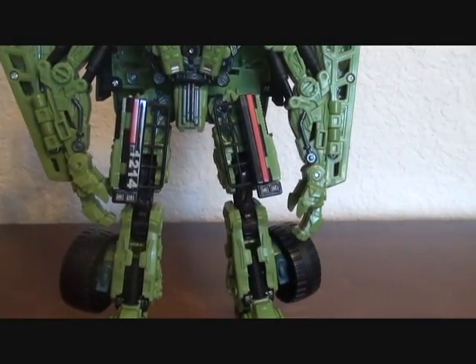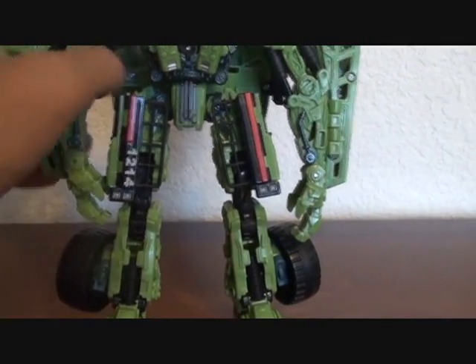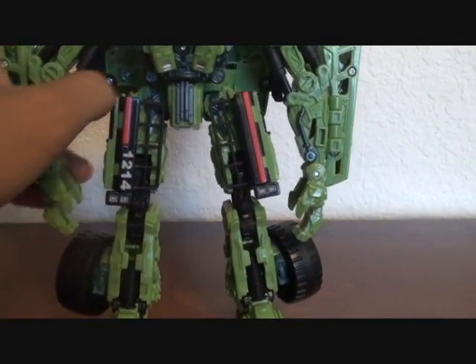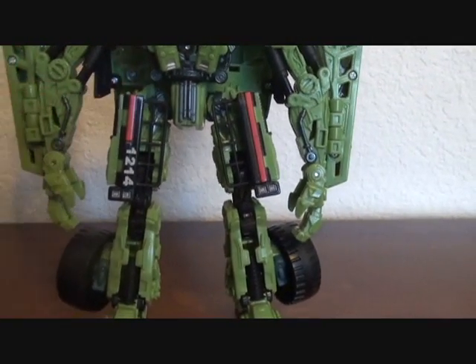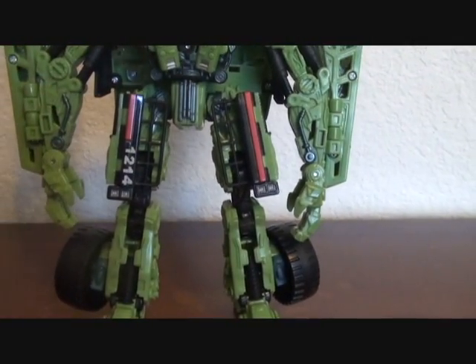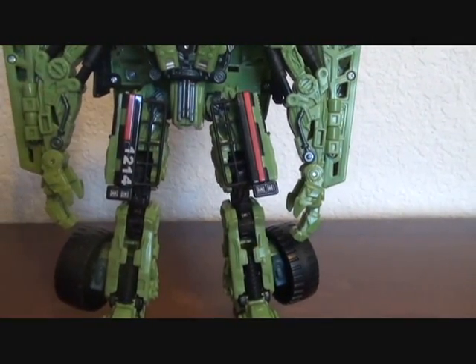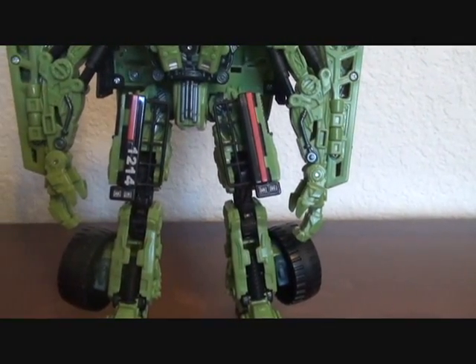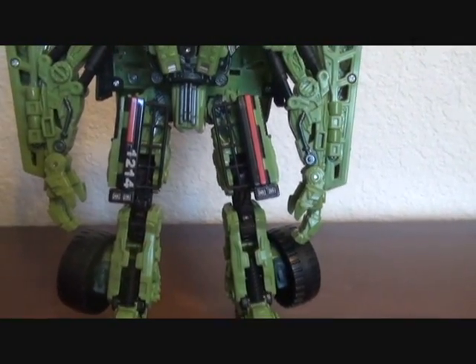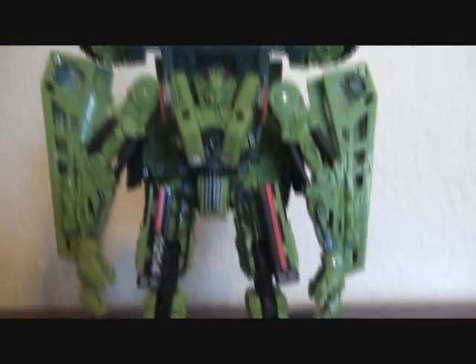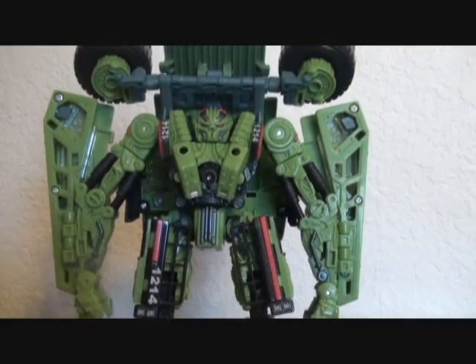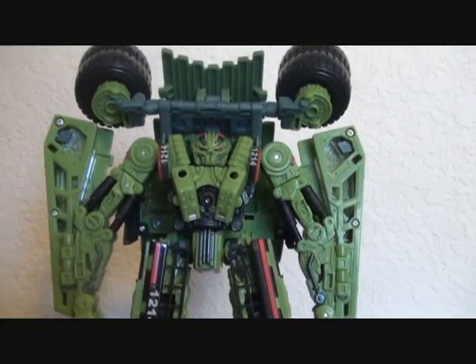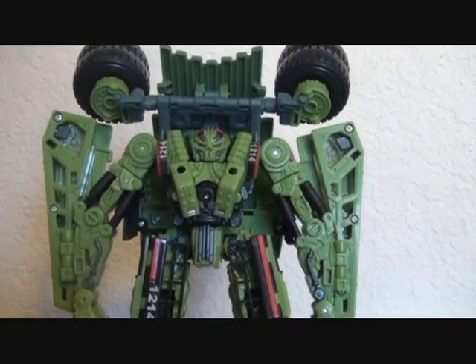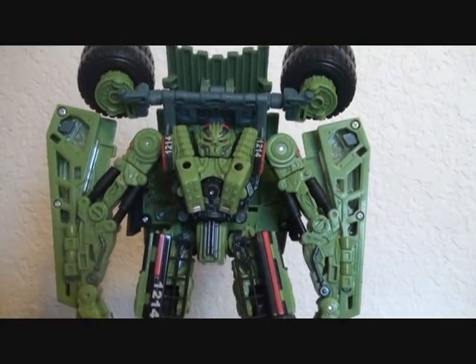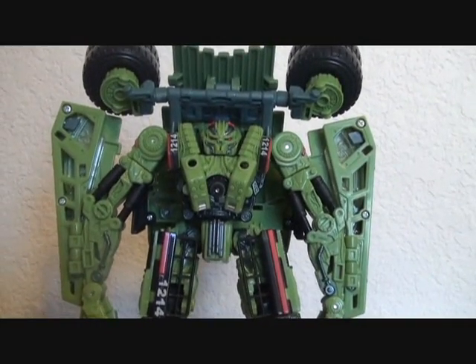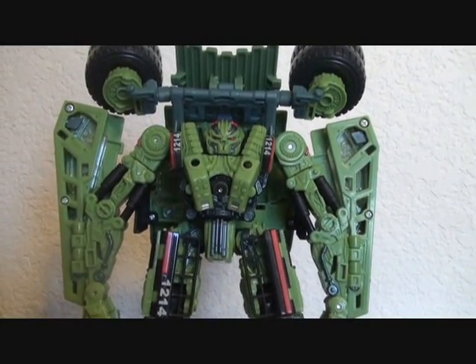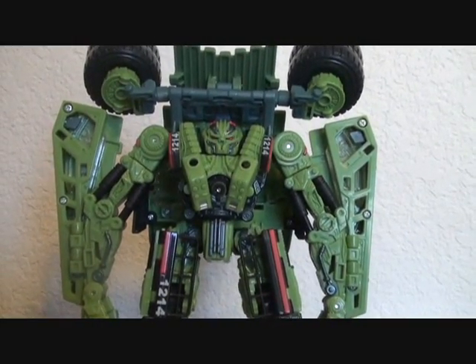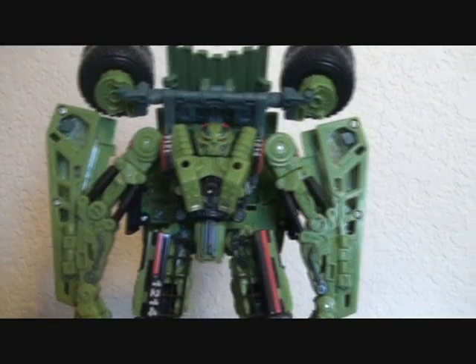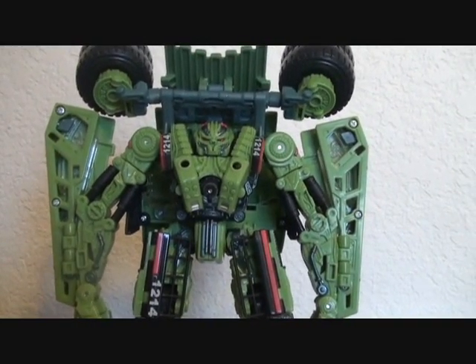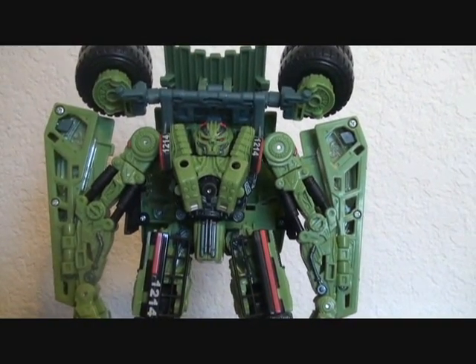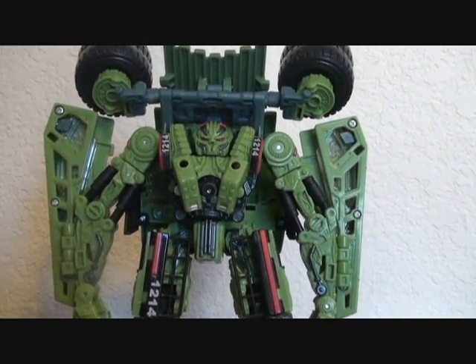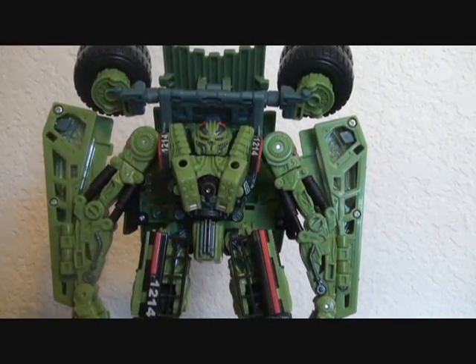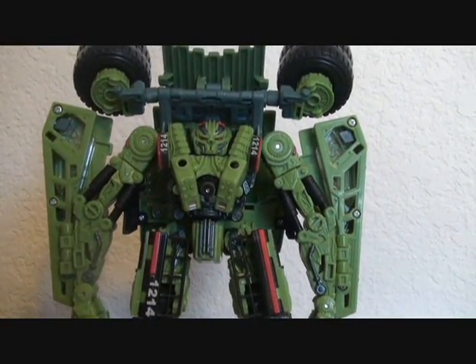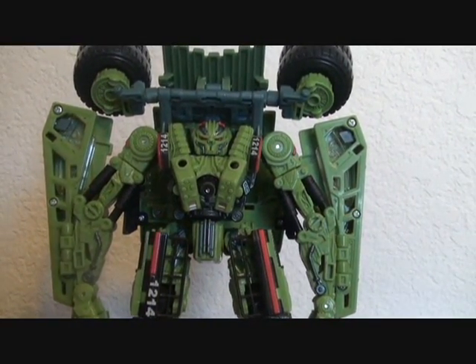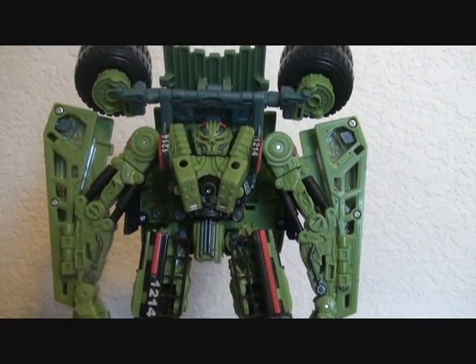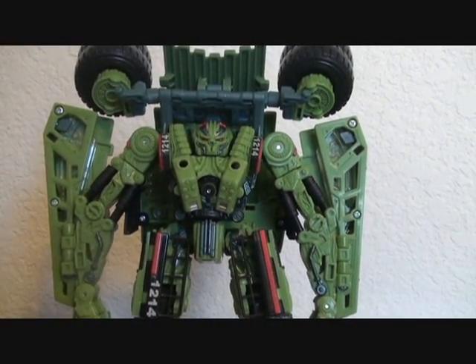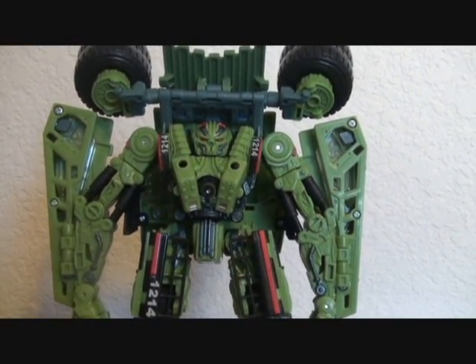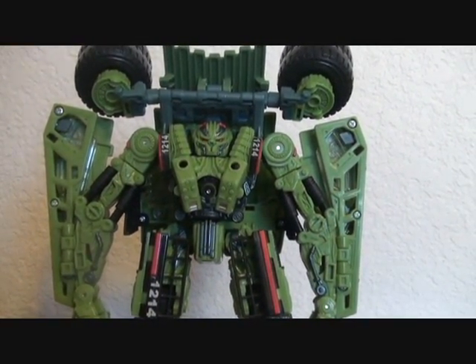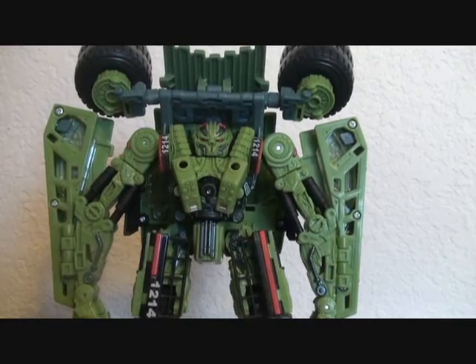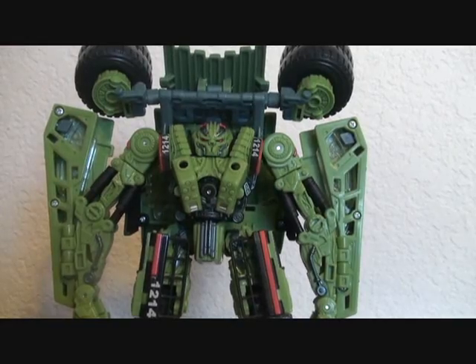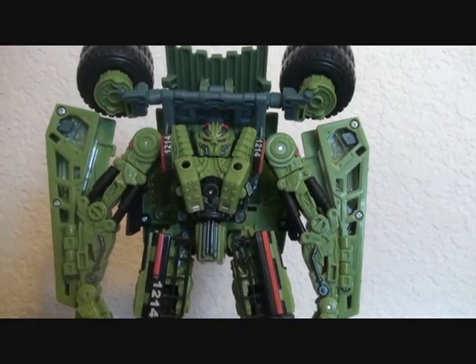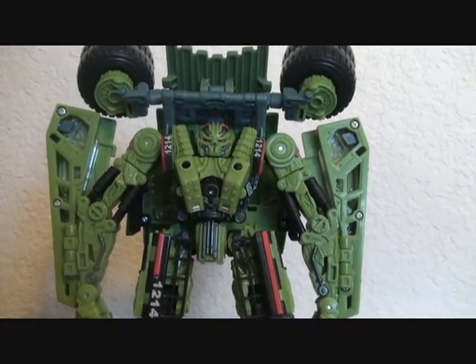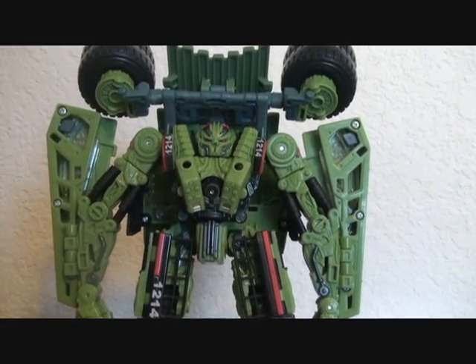He looks pretty cool, but he looks too skinny.